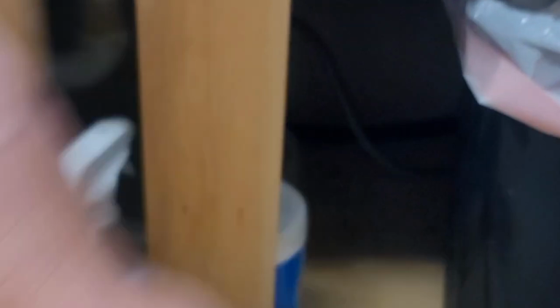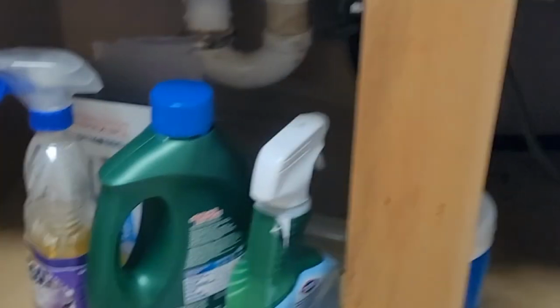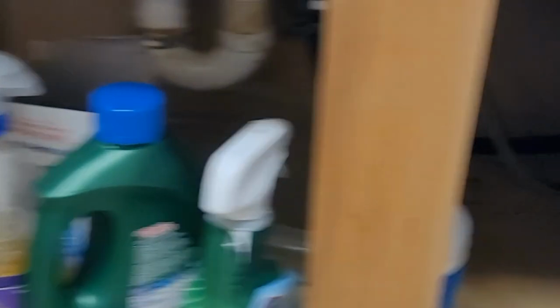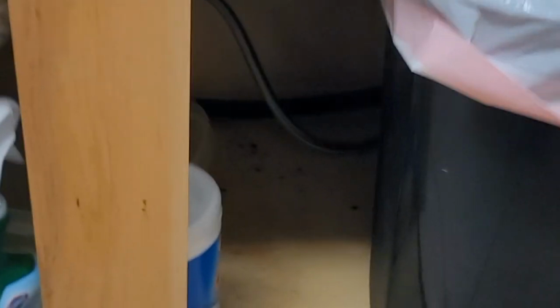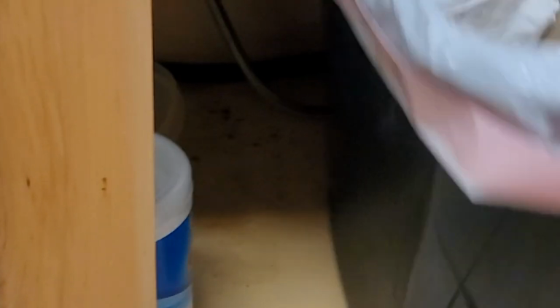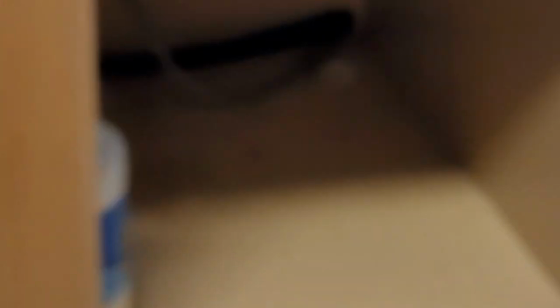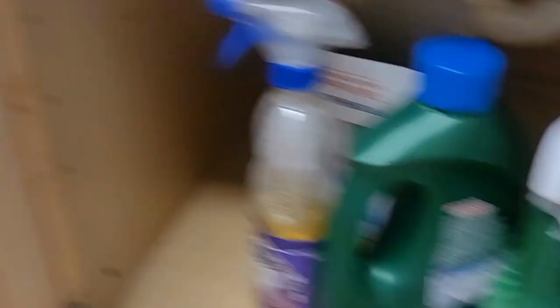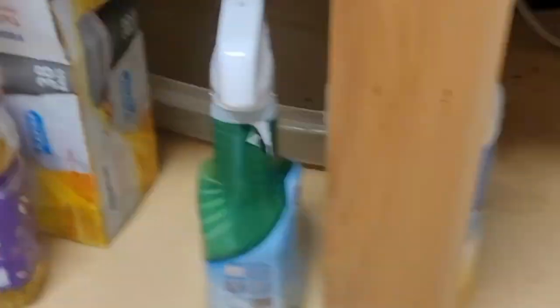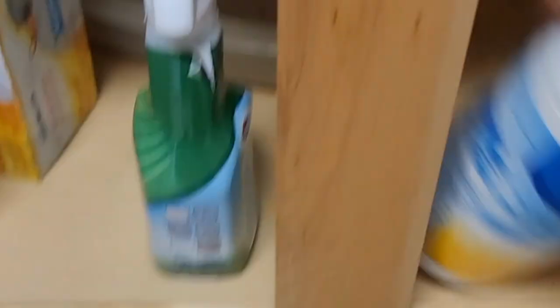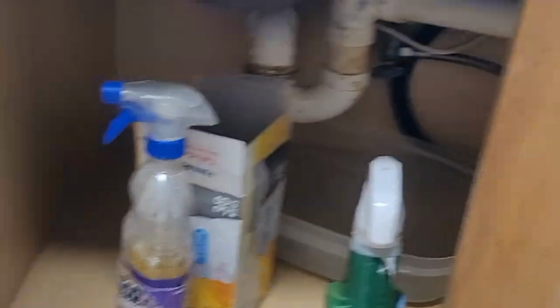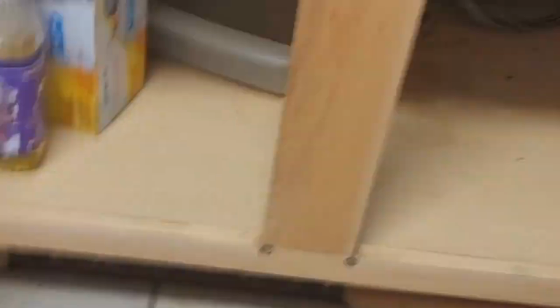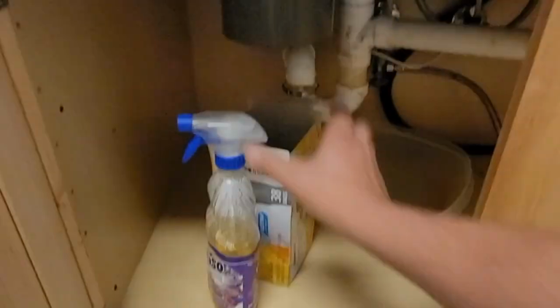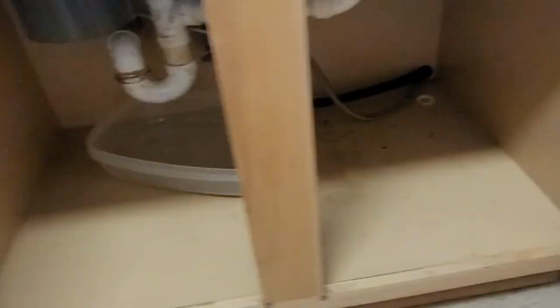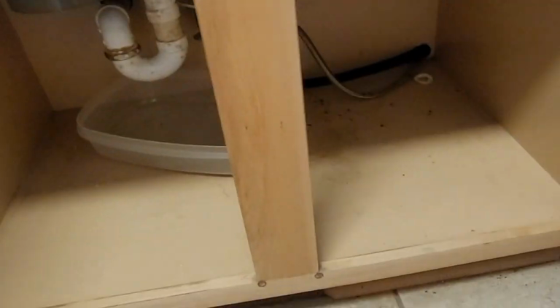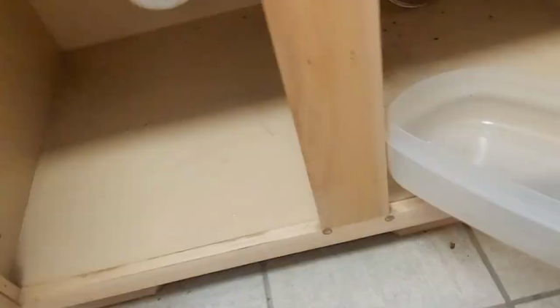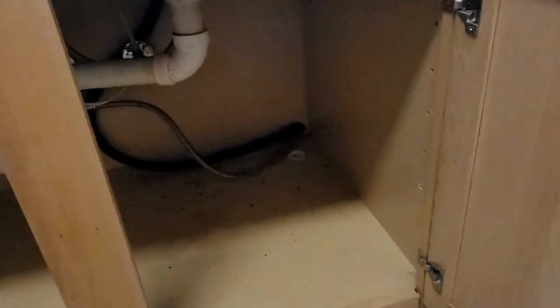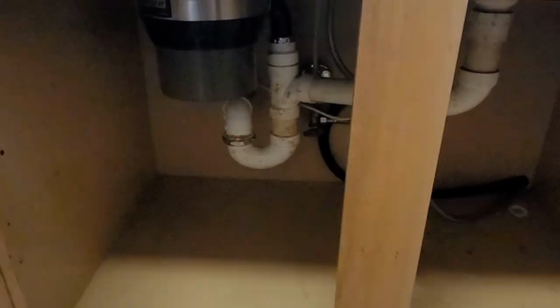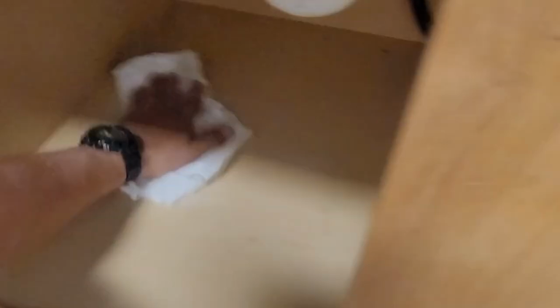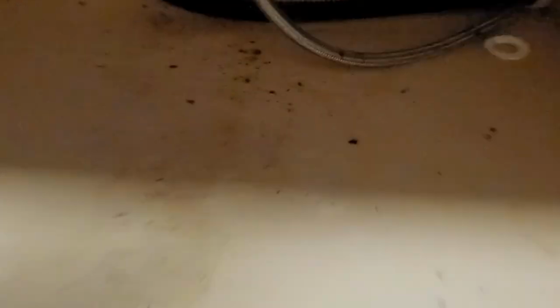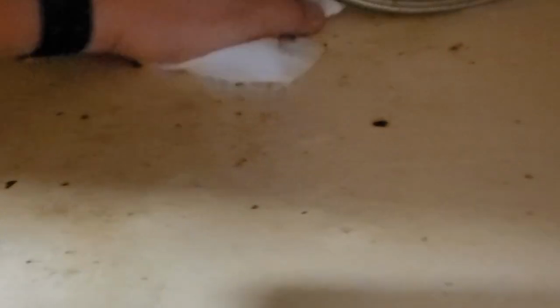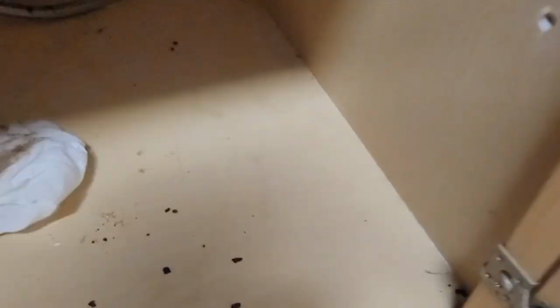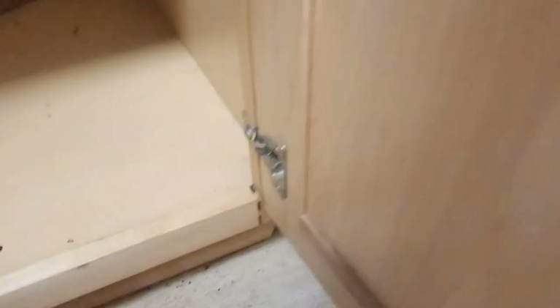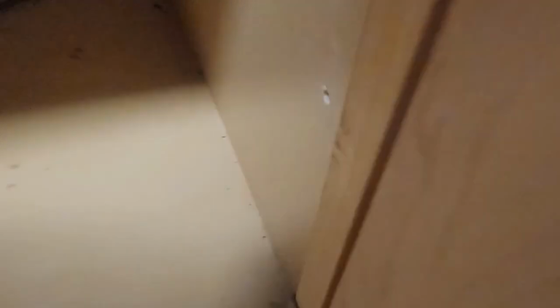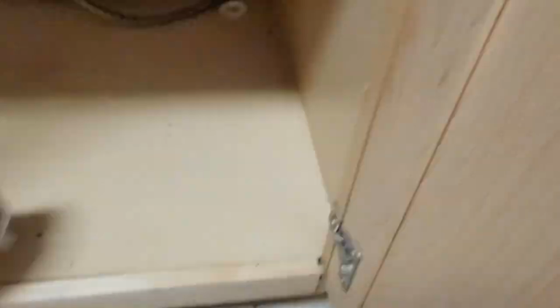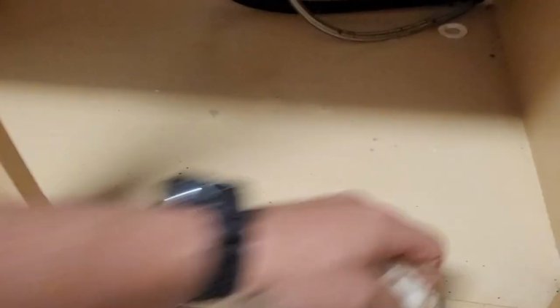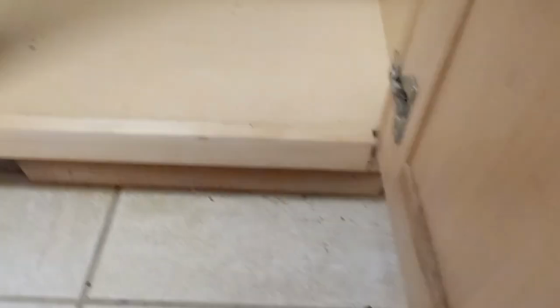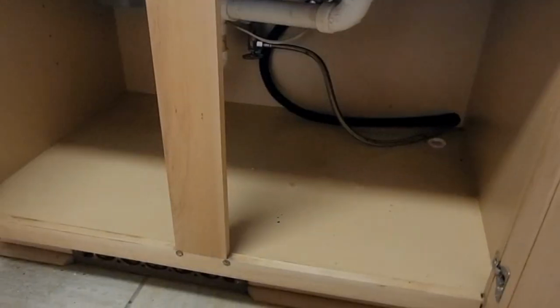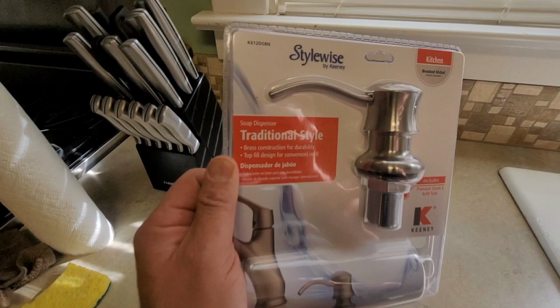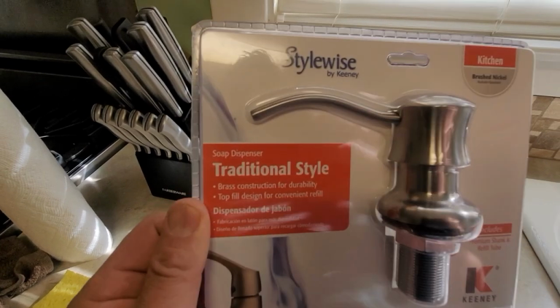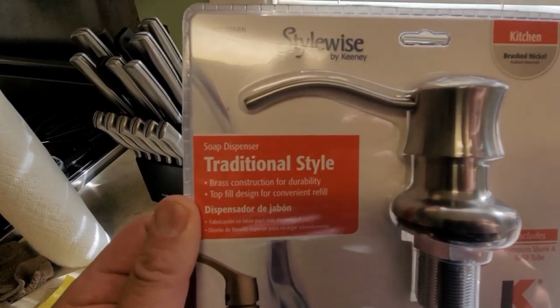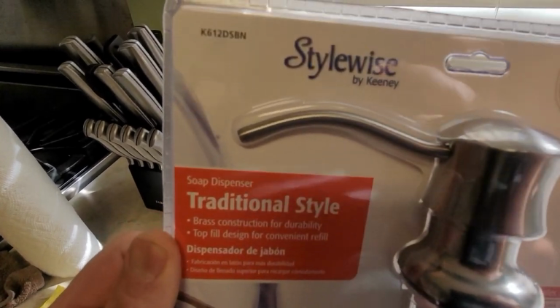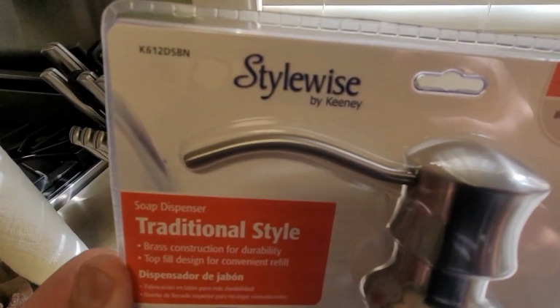First of all, you need to open that cabinet and remove everything that is on the bottom. You want to make sure that everything is clear so you can have a lot of movement without any issues. We want to go ahead and clean the base because you don't want to drag all that dirt with your body.